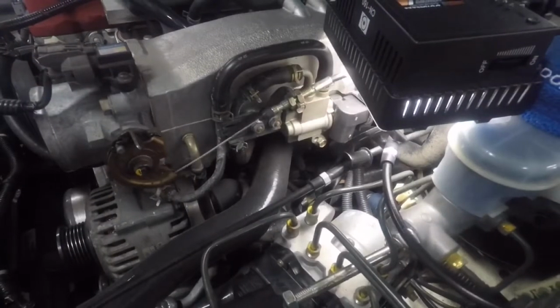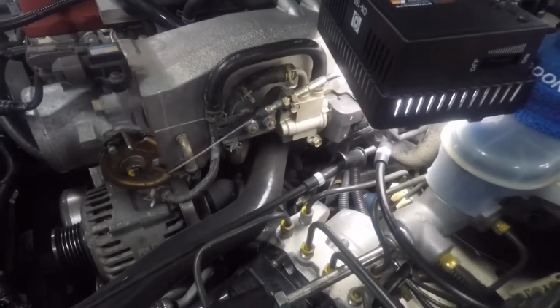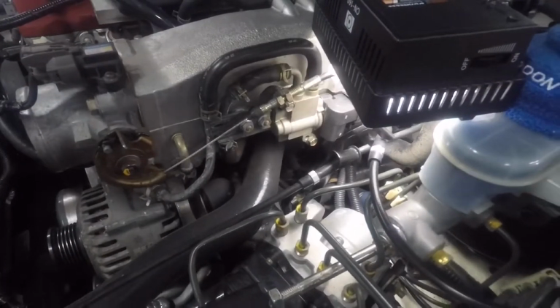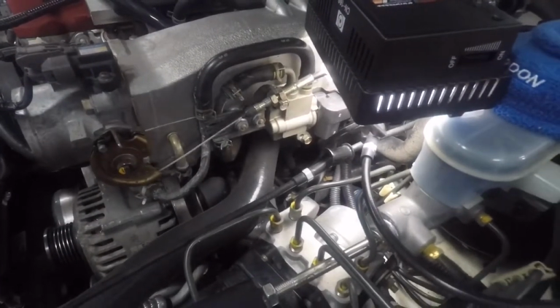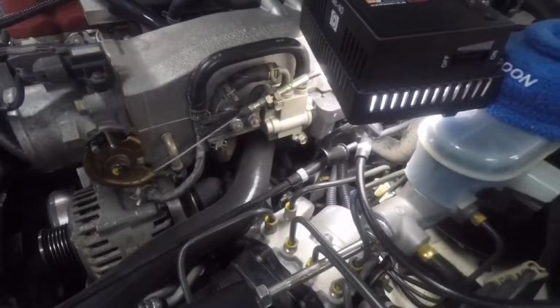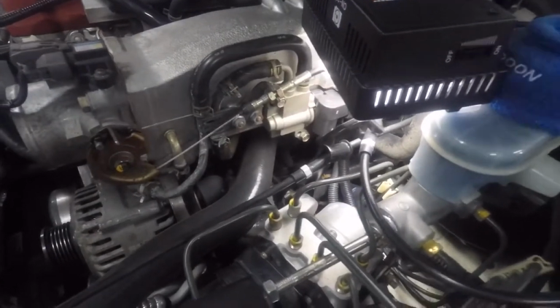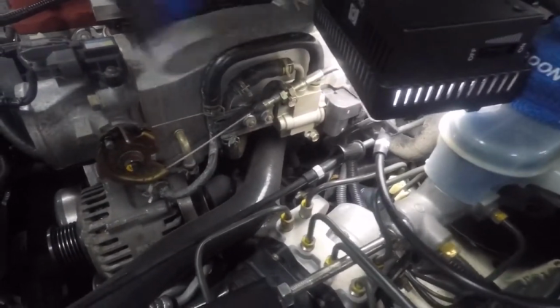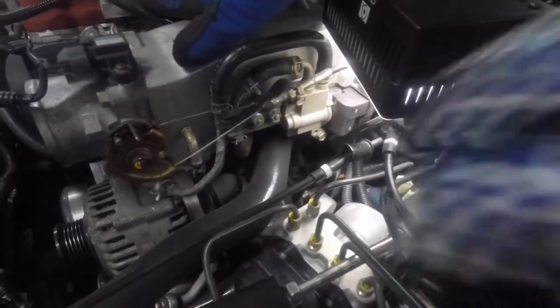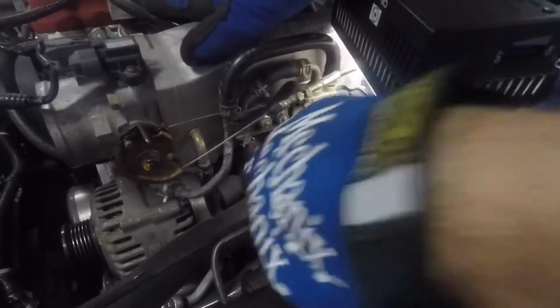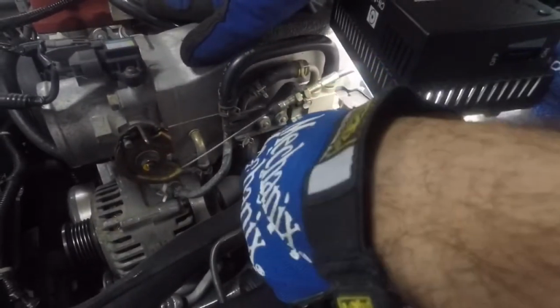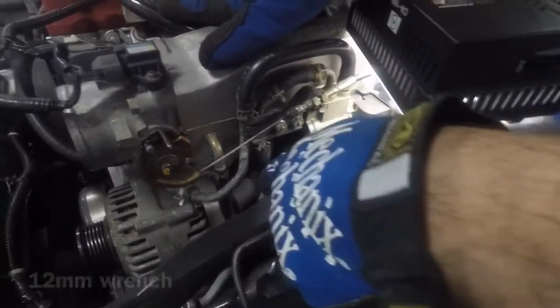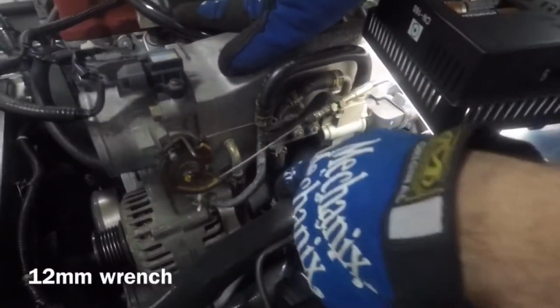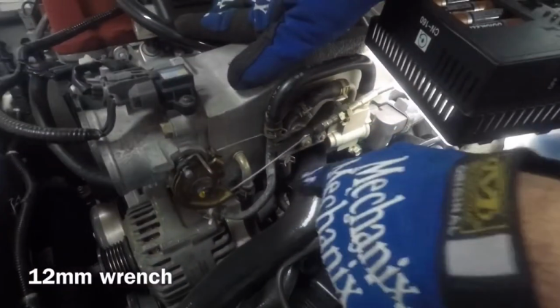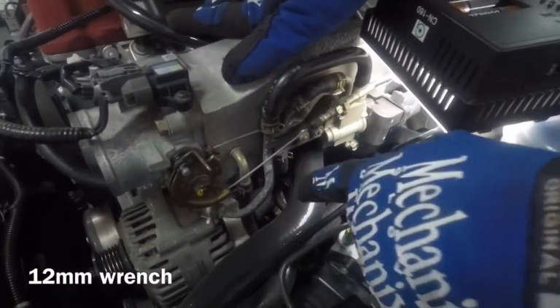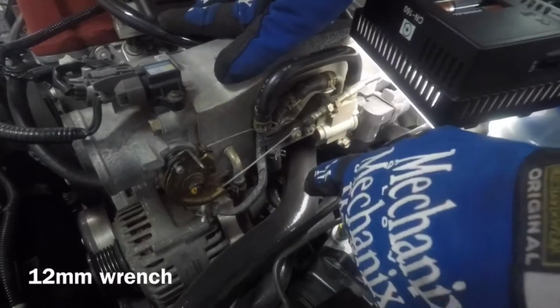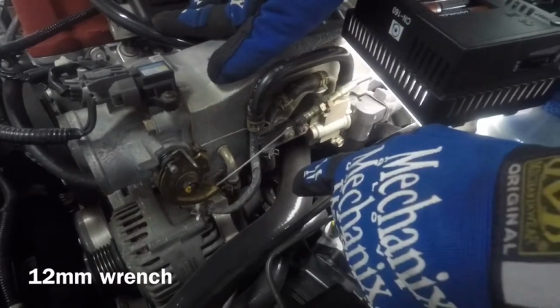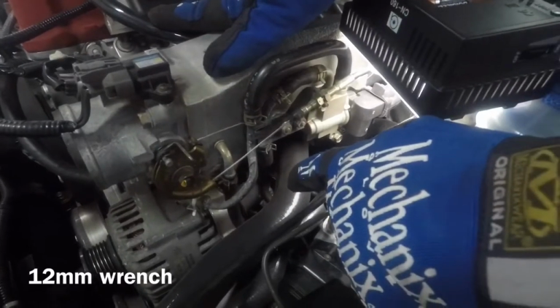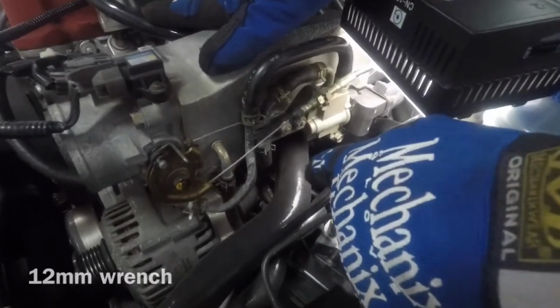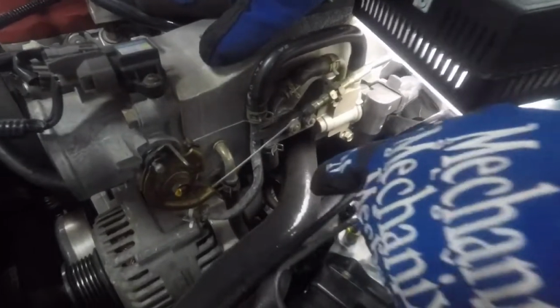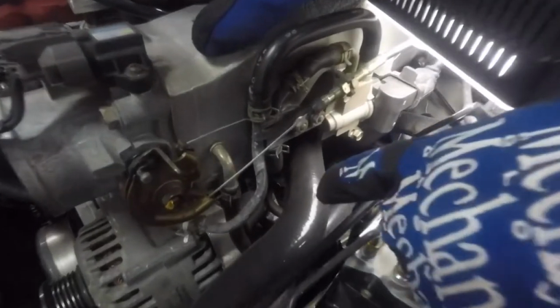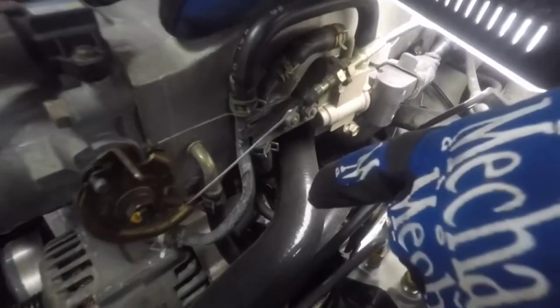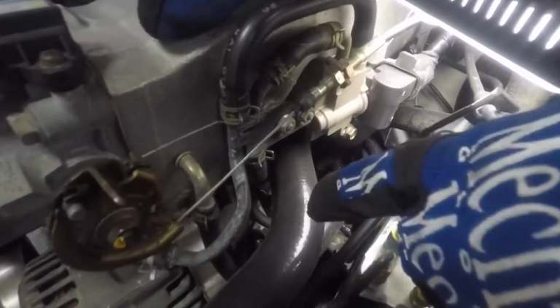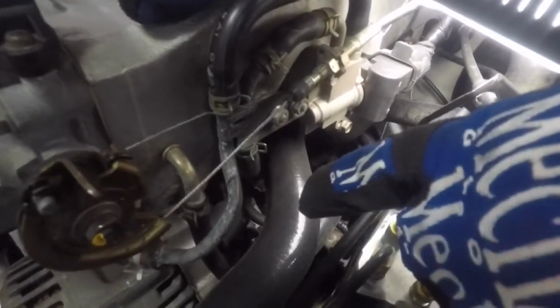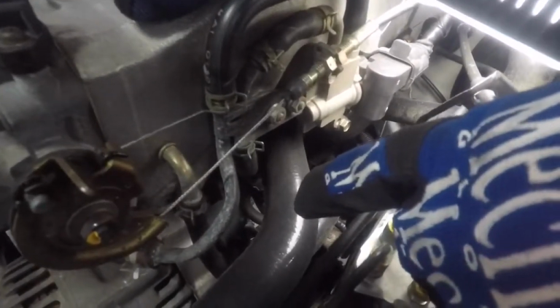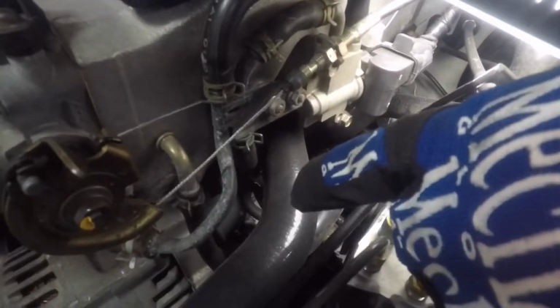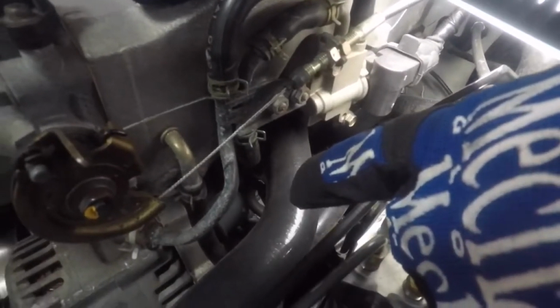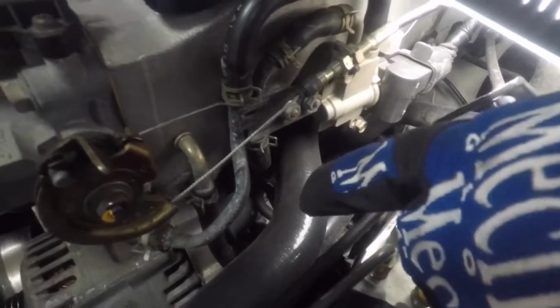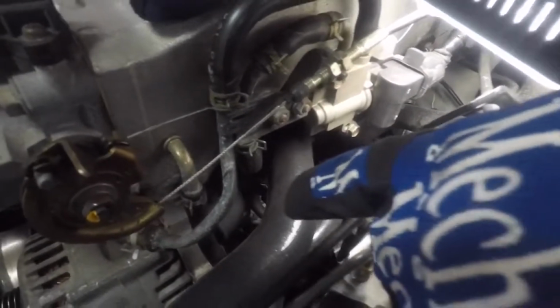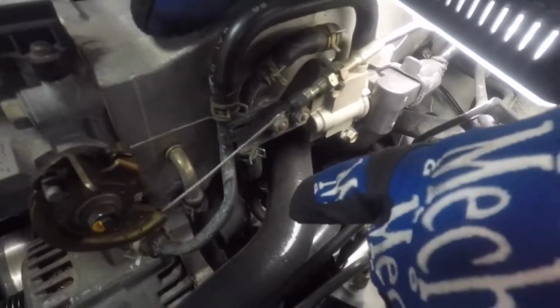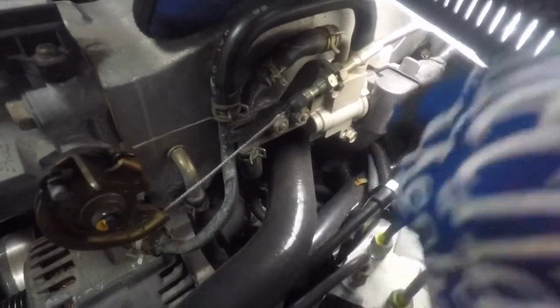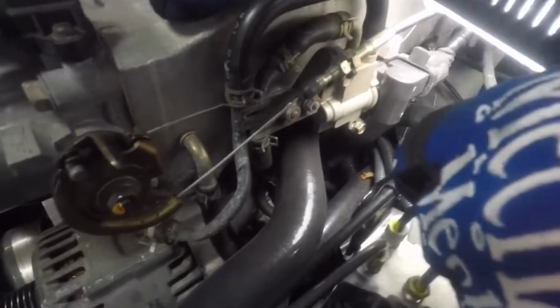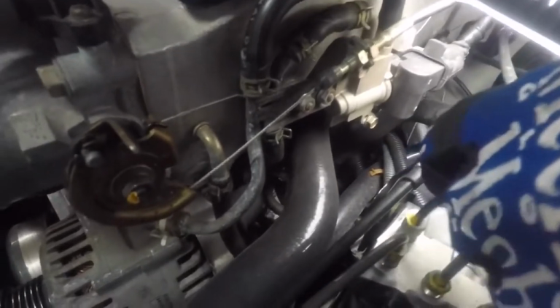Now to take off the back of the alternator, you got to peel this boot back, take off the nut, and under that there is a green connector you have to squeeze and pull out.